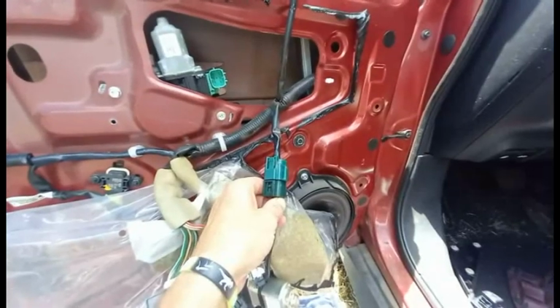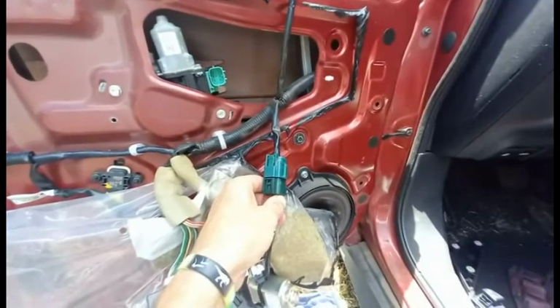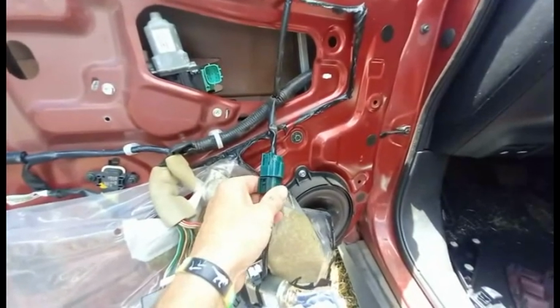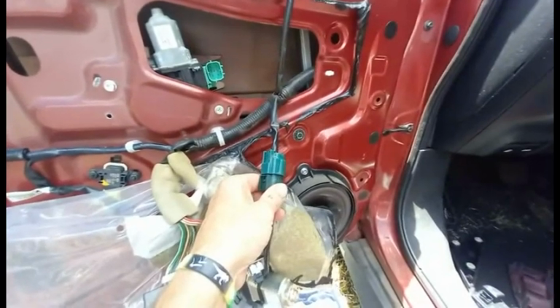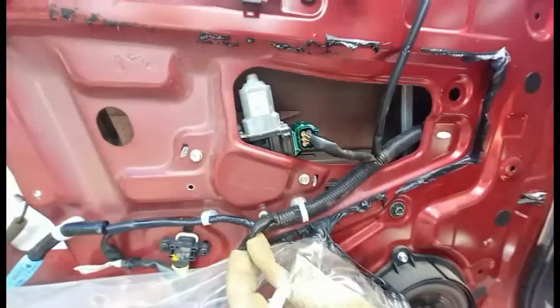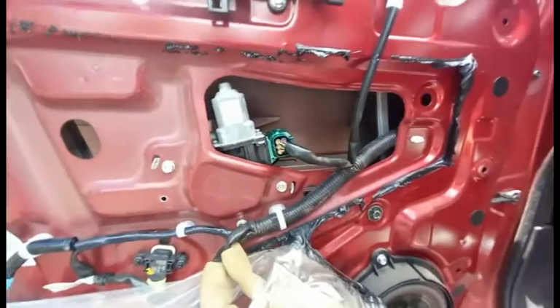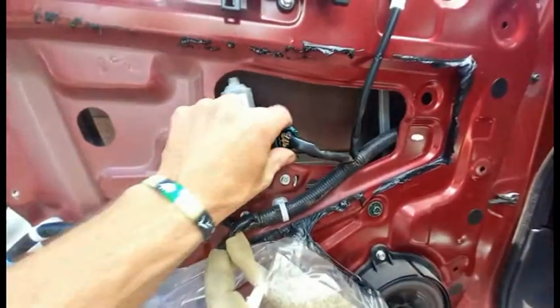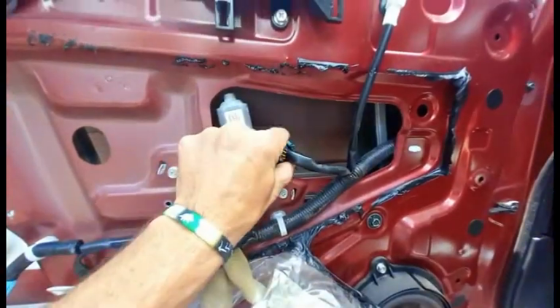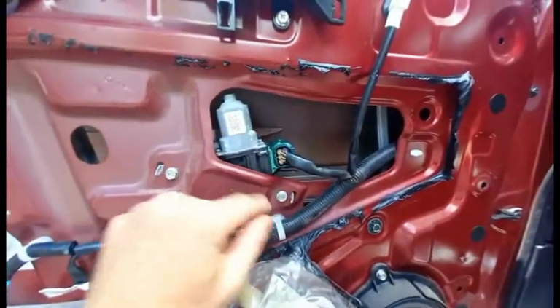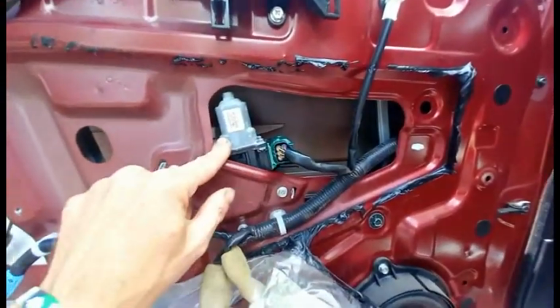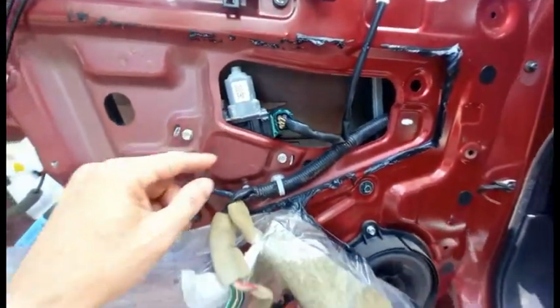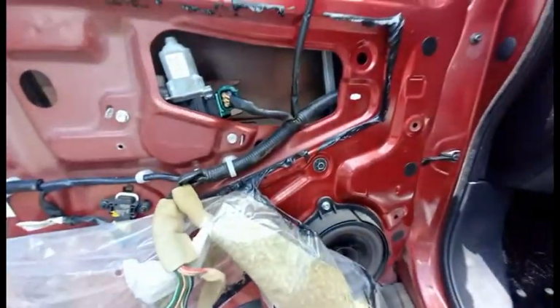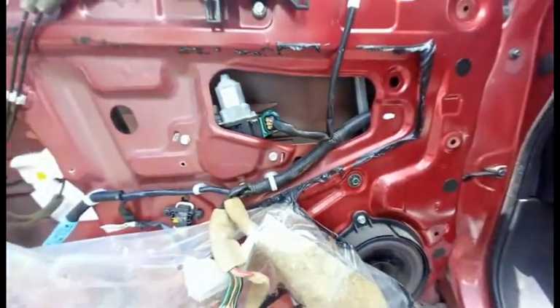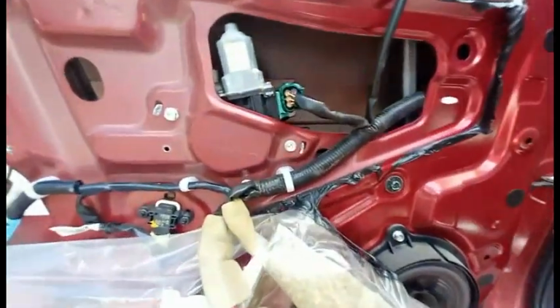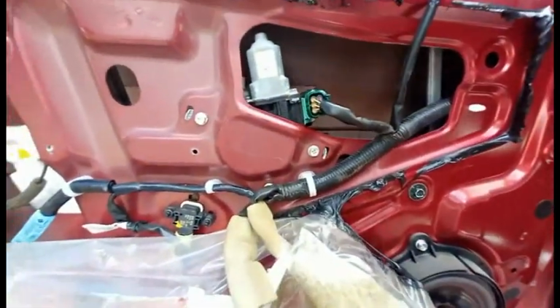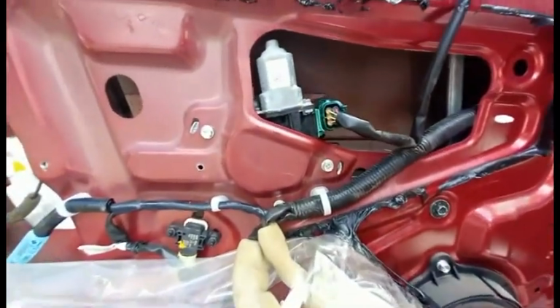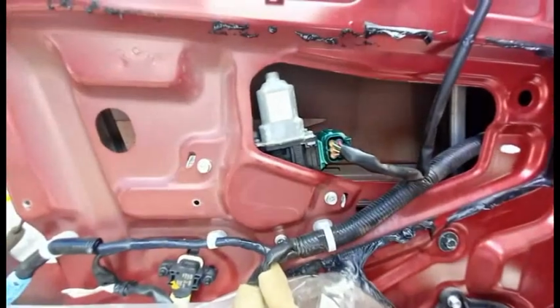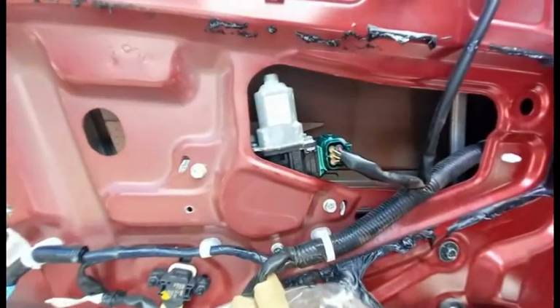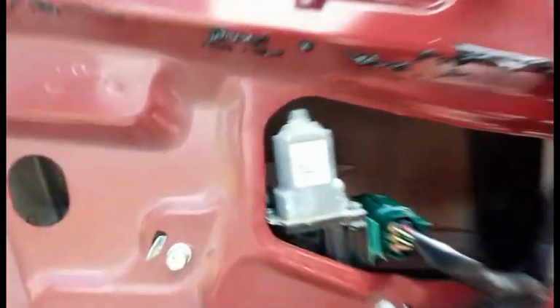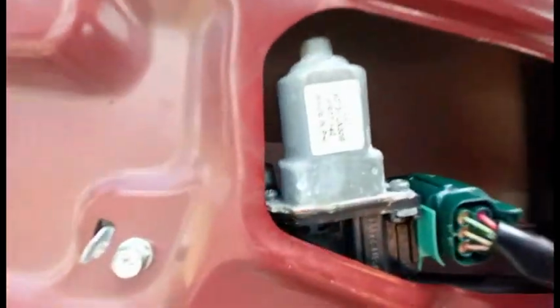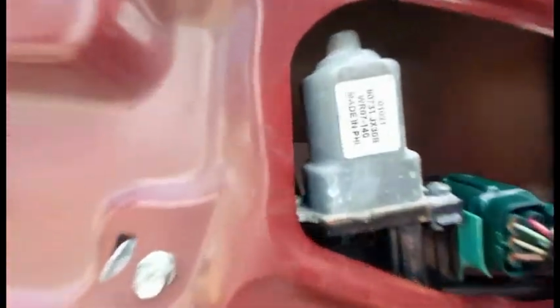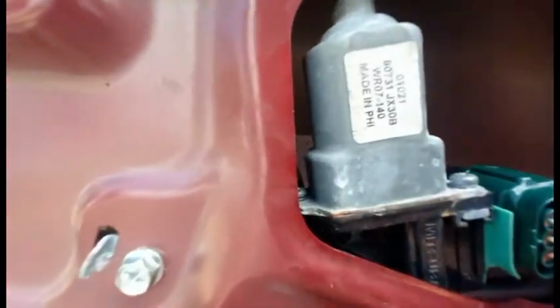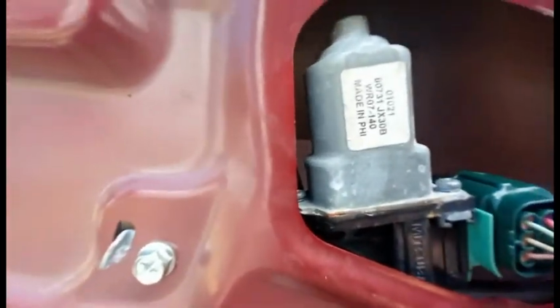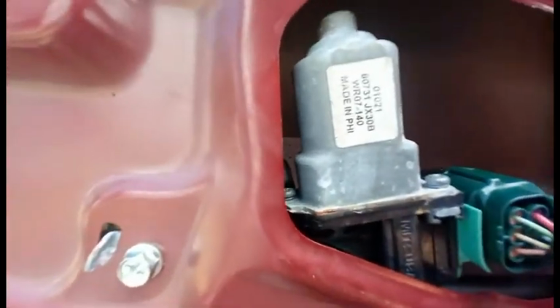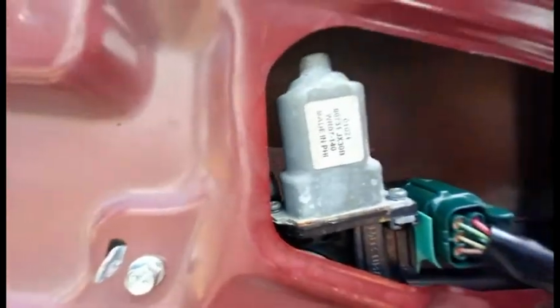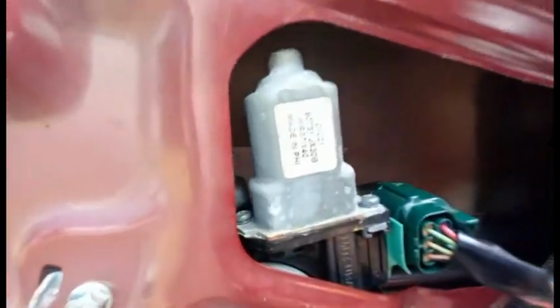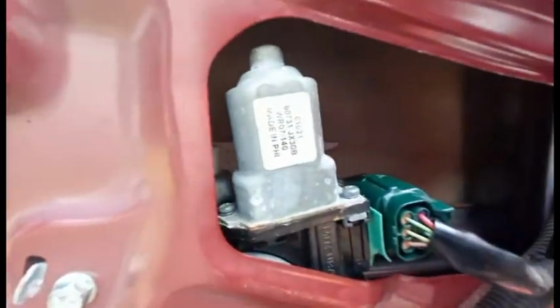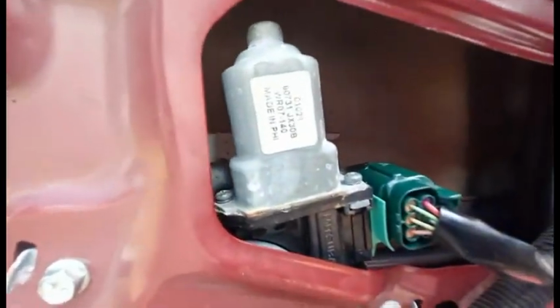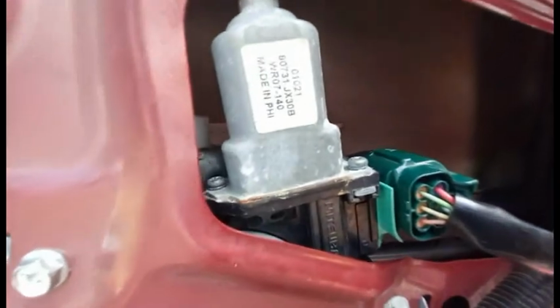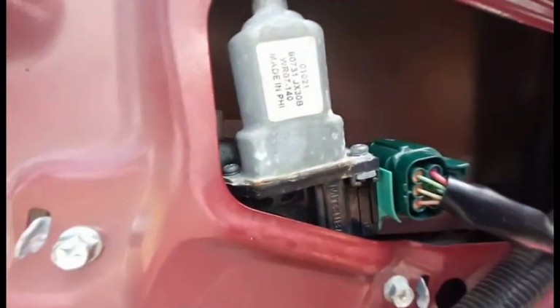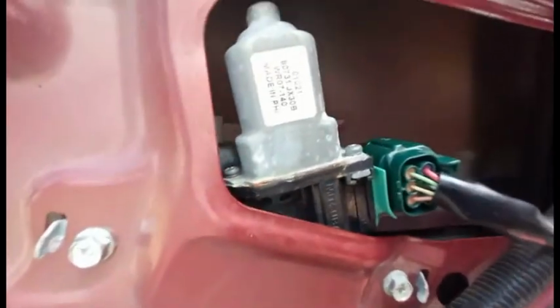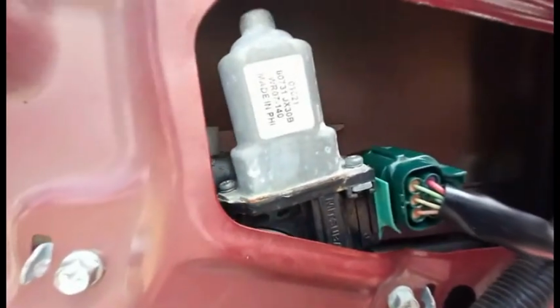I'm going to unplug this and plug it back into the original motor, and try going up or down. Nothing happens, but if you really listen, you can hear this thing click. That confirms the motor has gone bad.